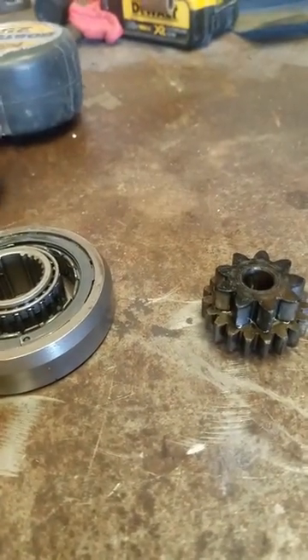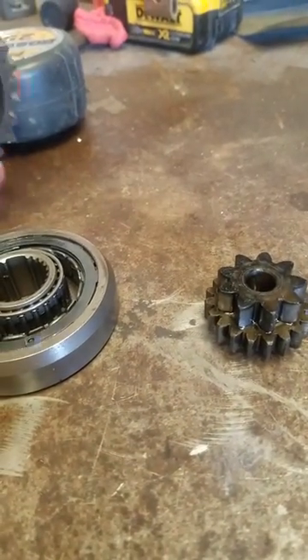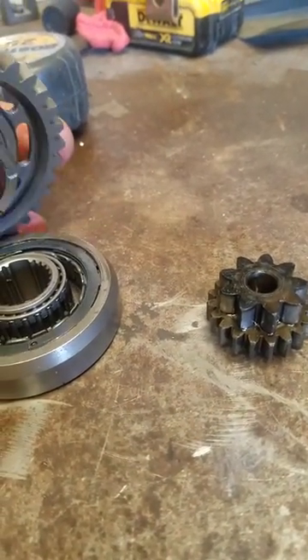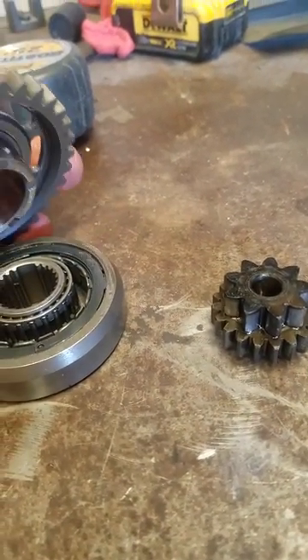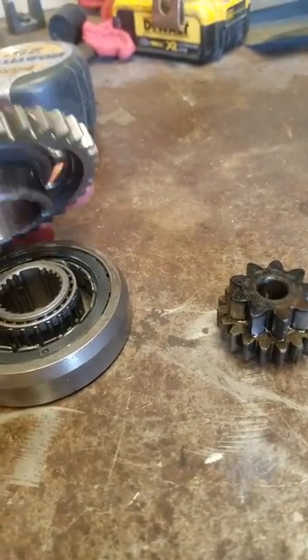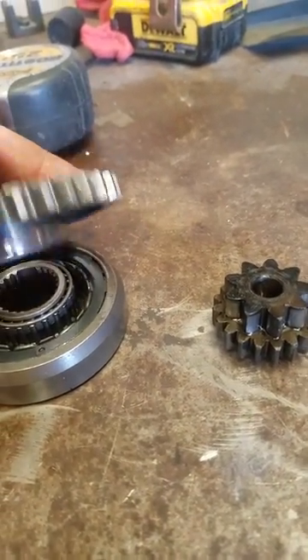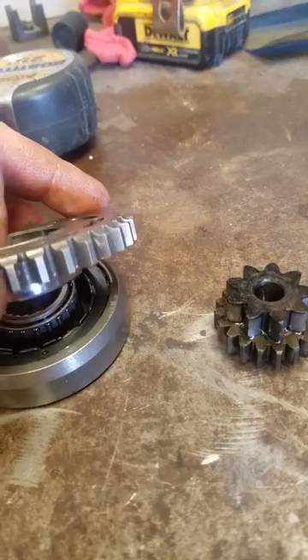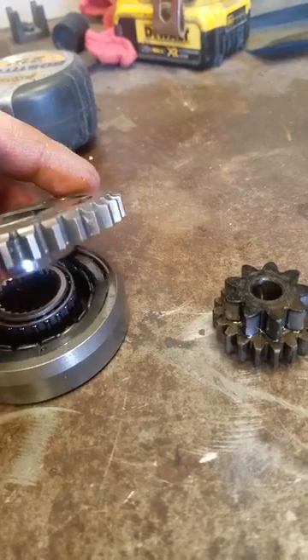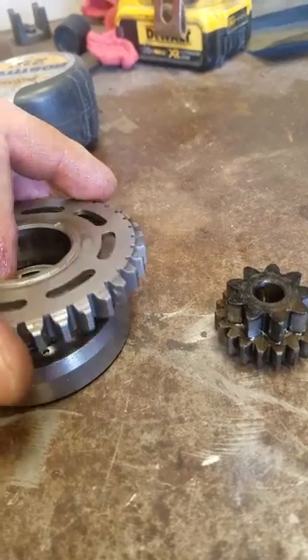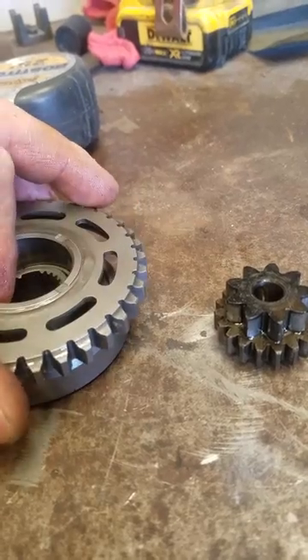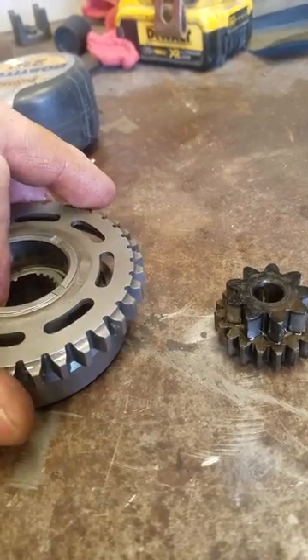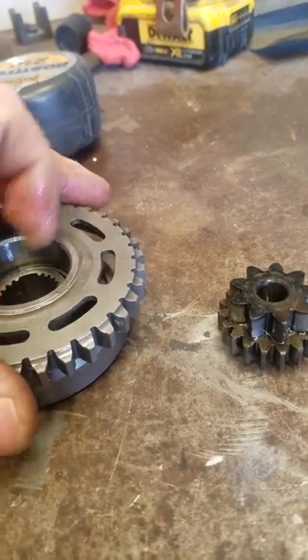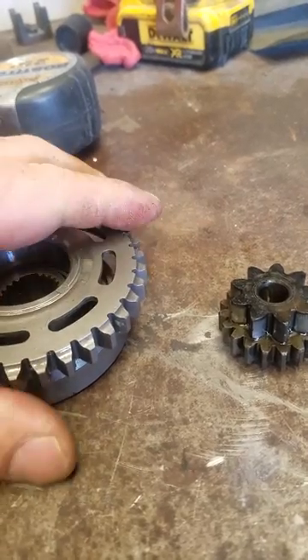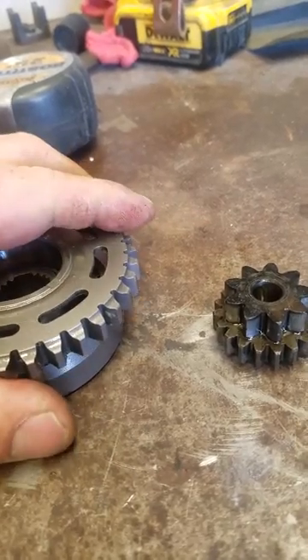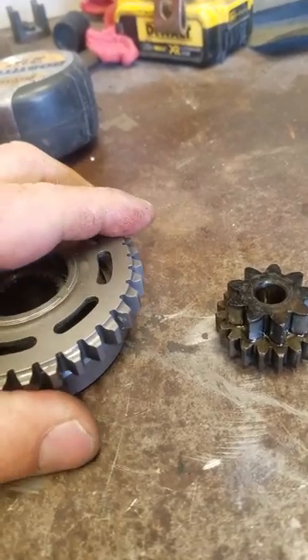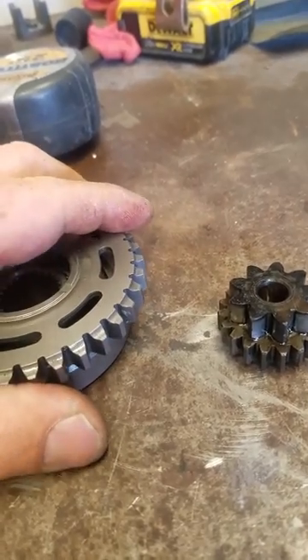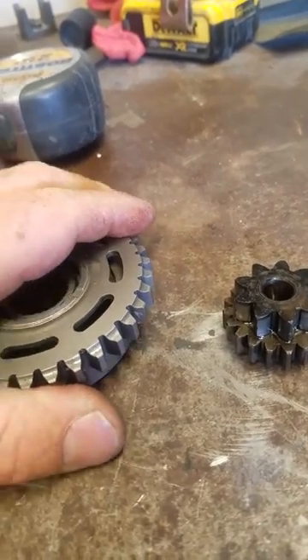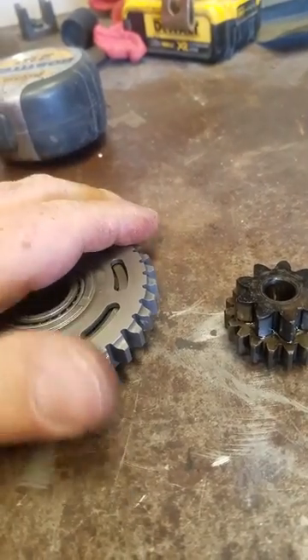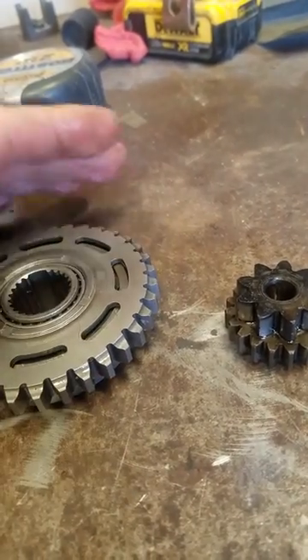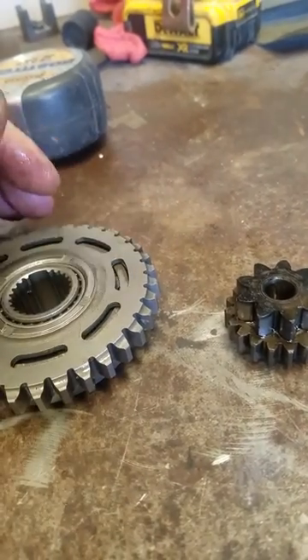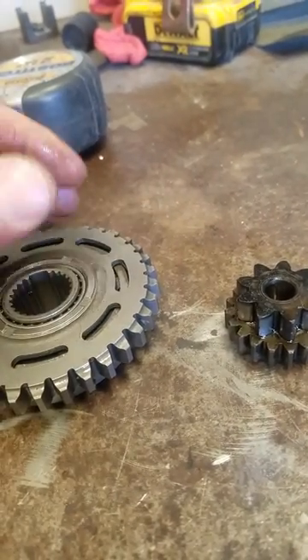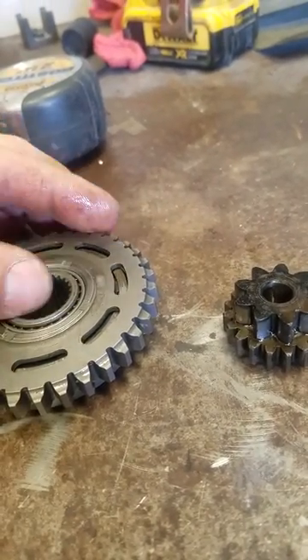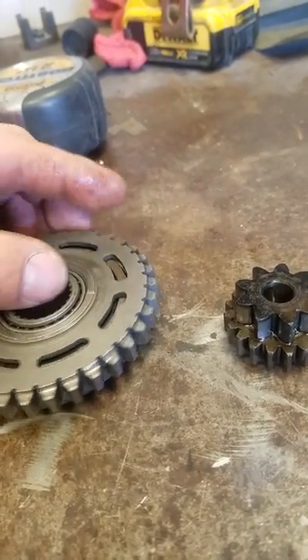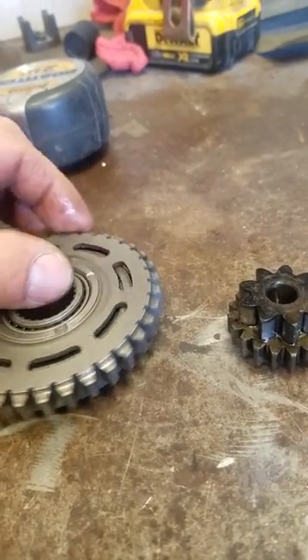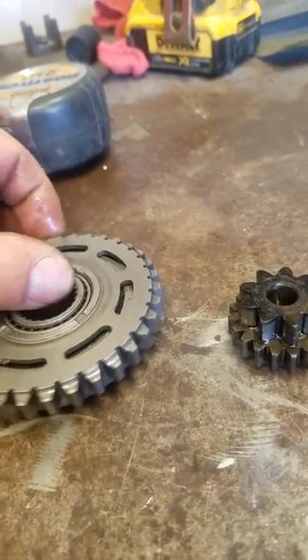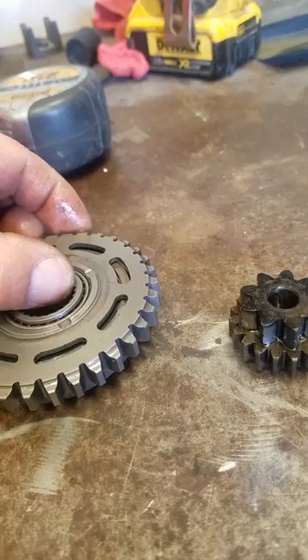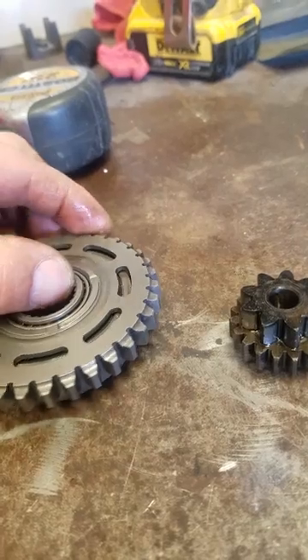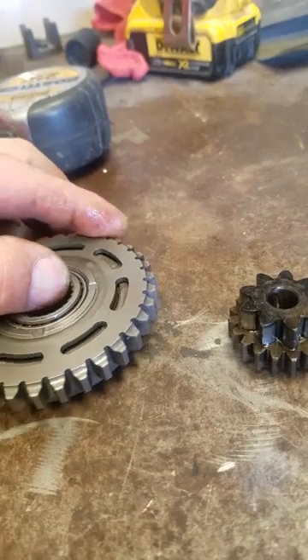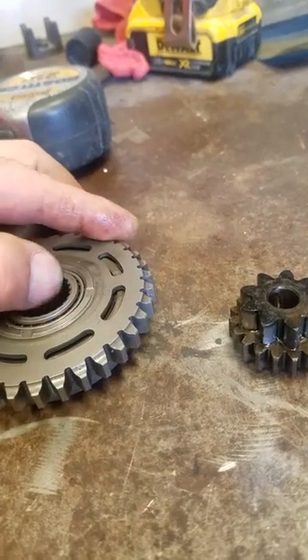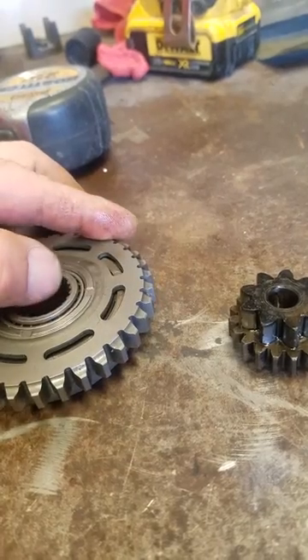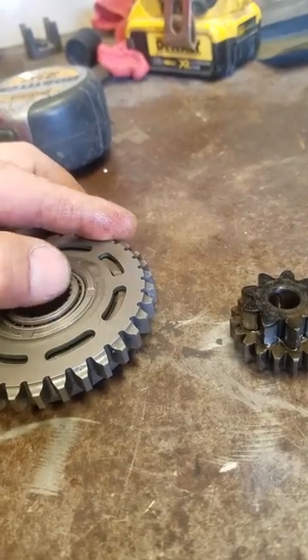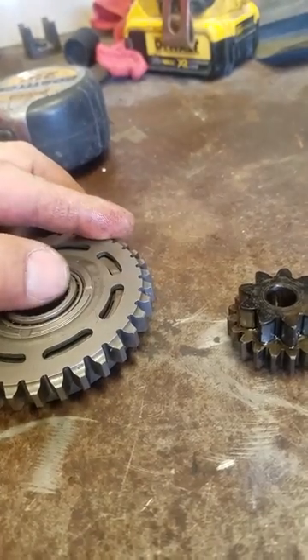A good way to tell if it's your starter clutch, or what your problem is exactly: take your cover off on your bike, try to start it, and see what's not engaging properly.